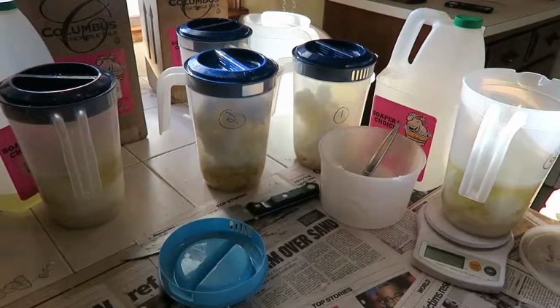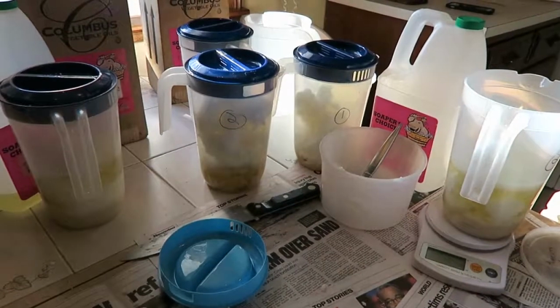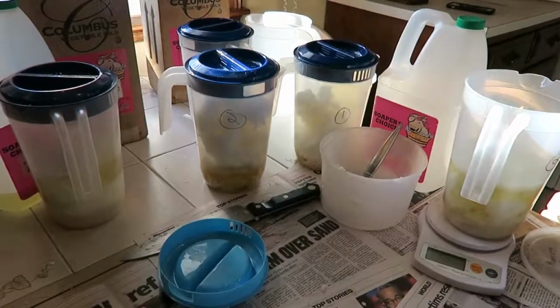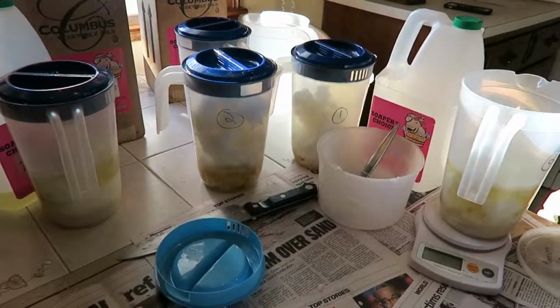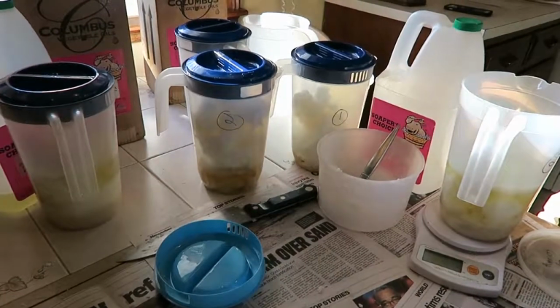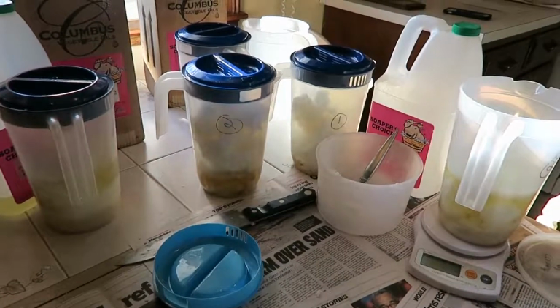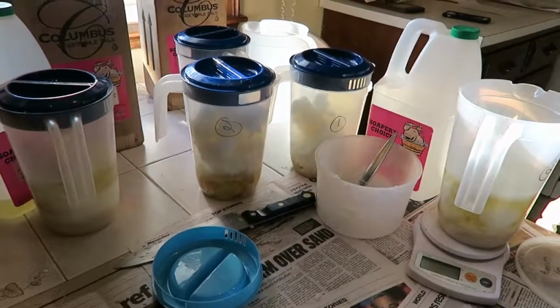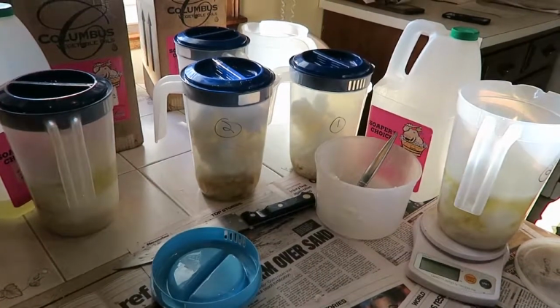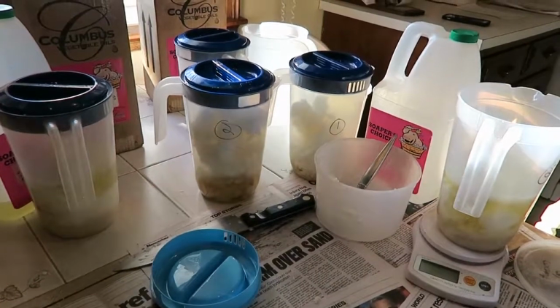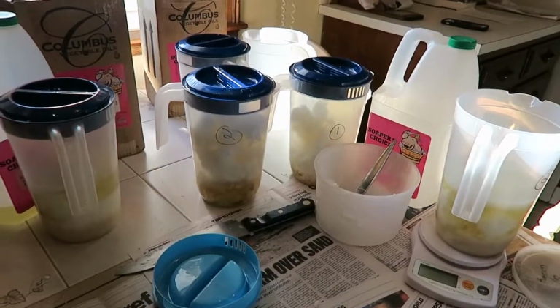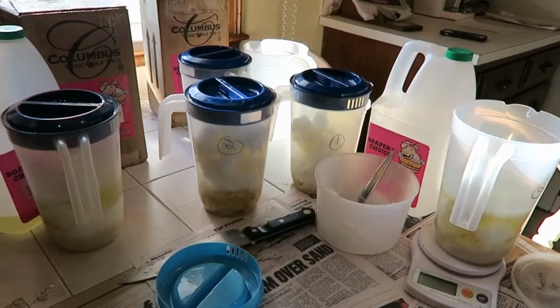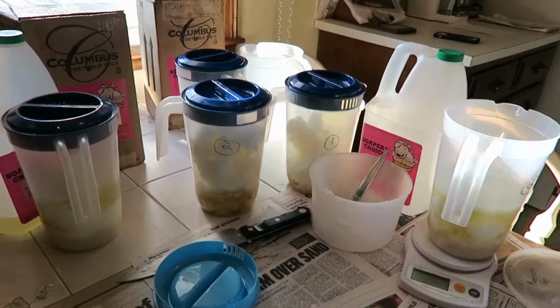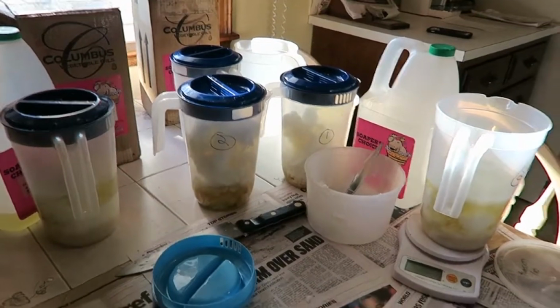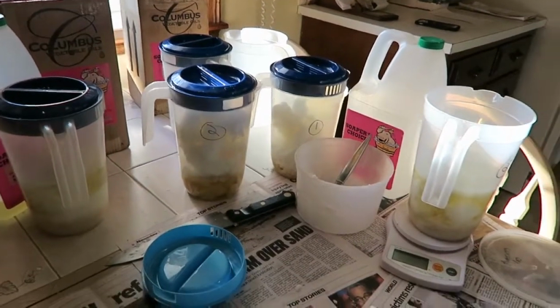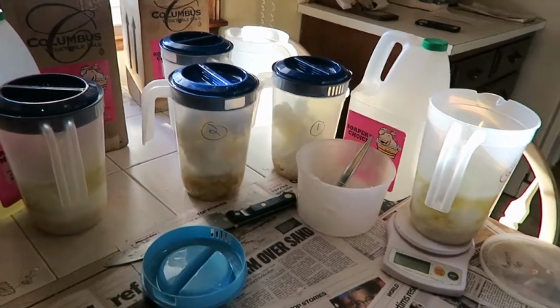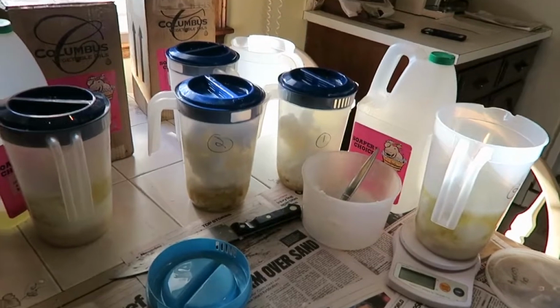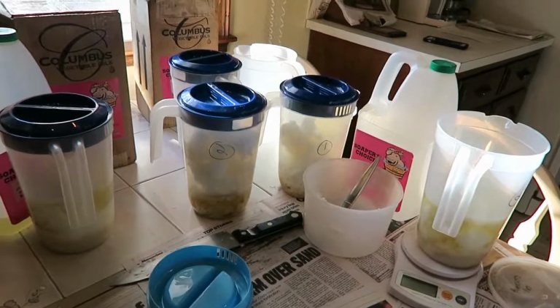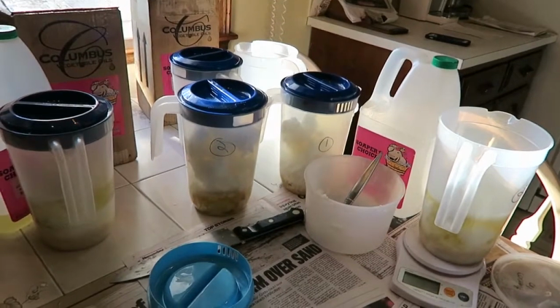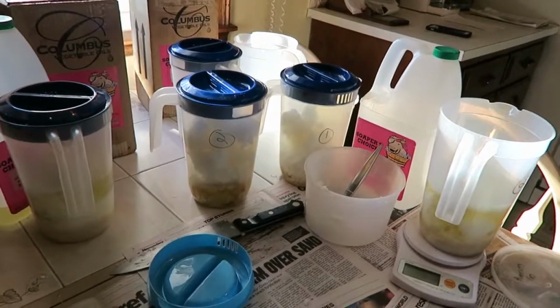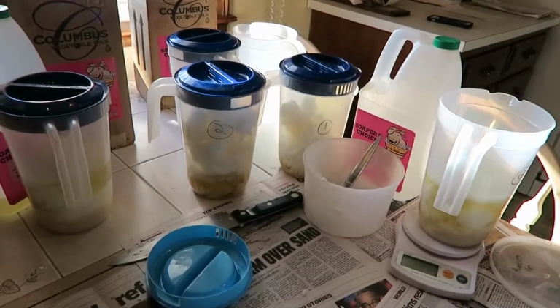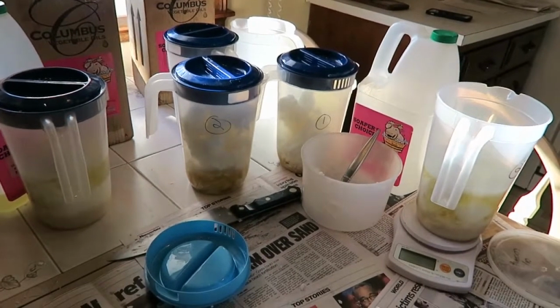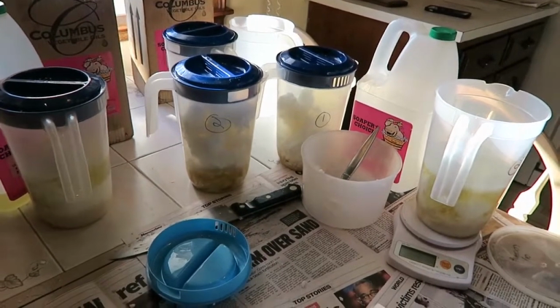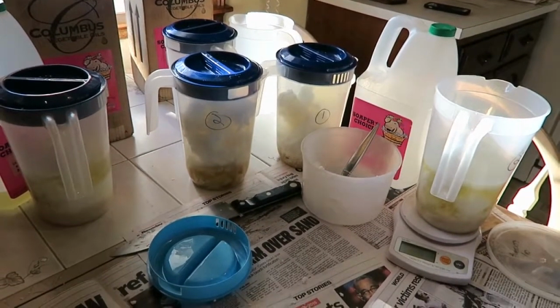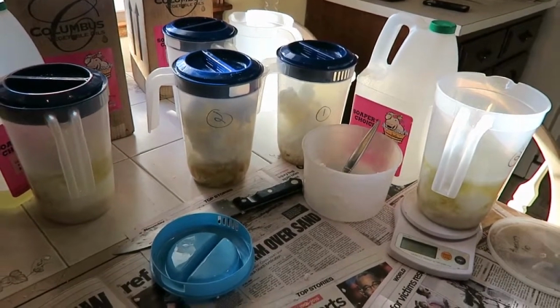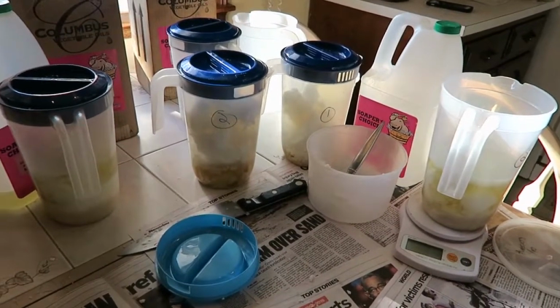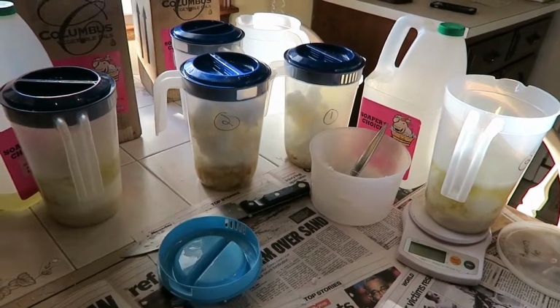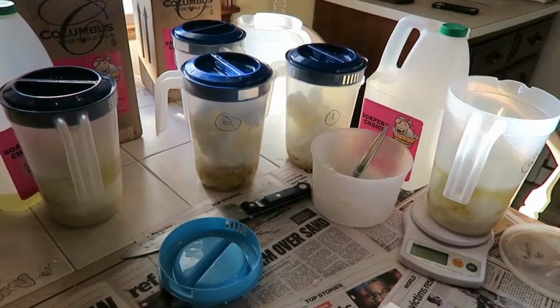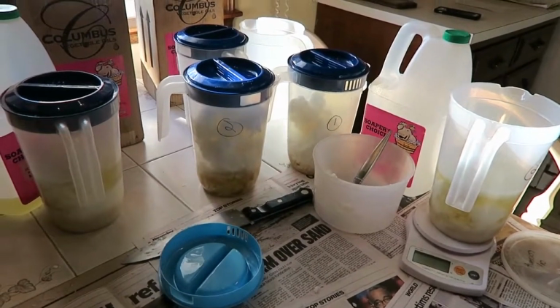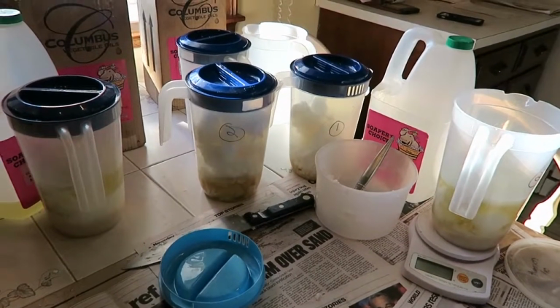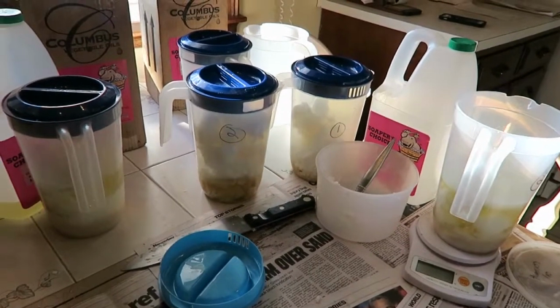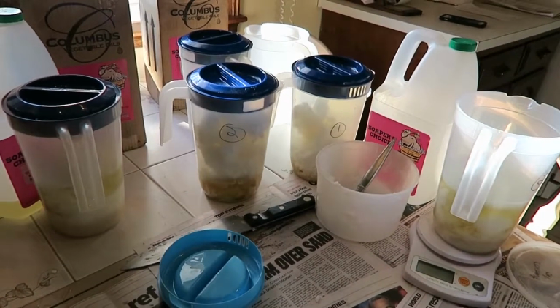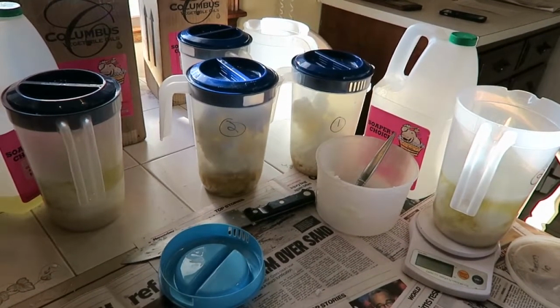Hi guys, it's Allison with a tip for beginners. This is a repeat, so if you've seen it before just keep going. I just want to show you how I get ready to start making soap for the season.